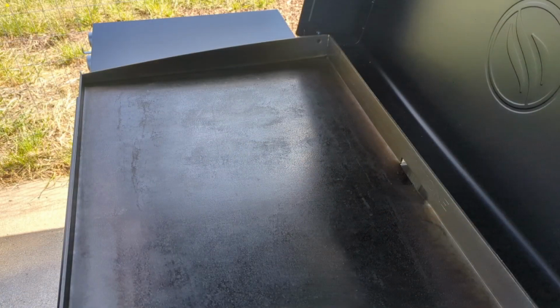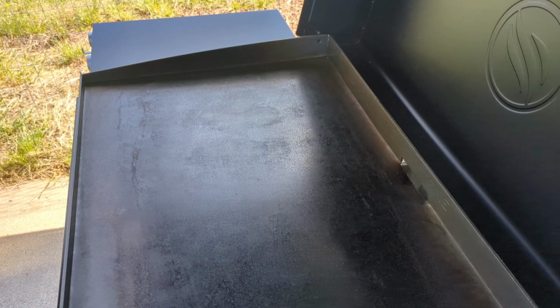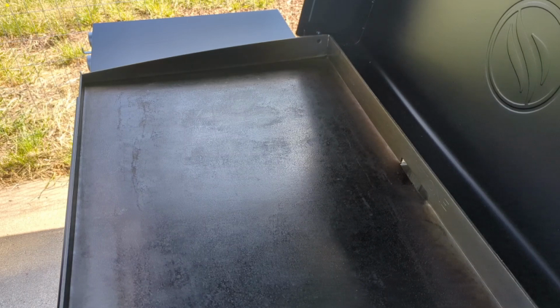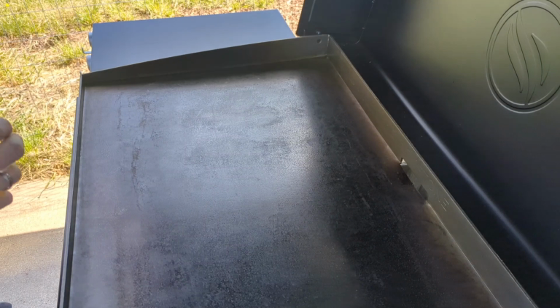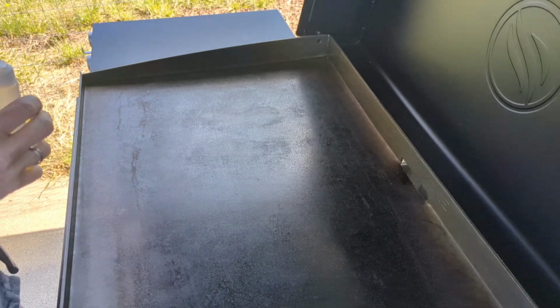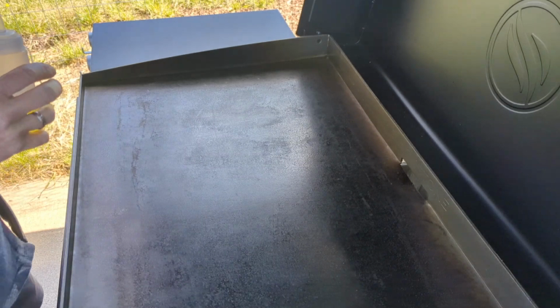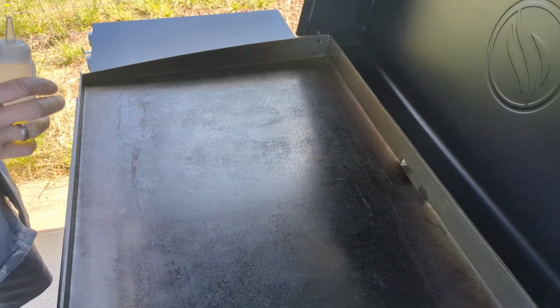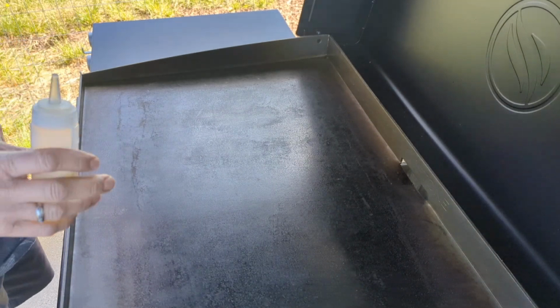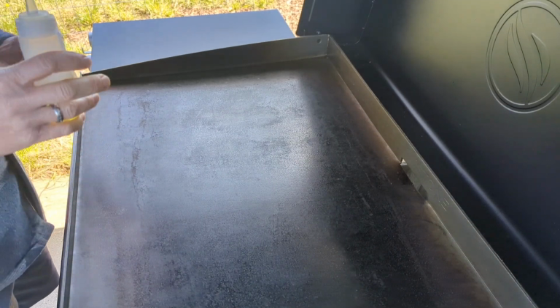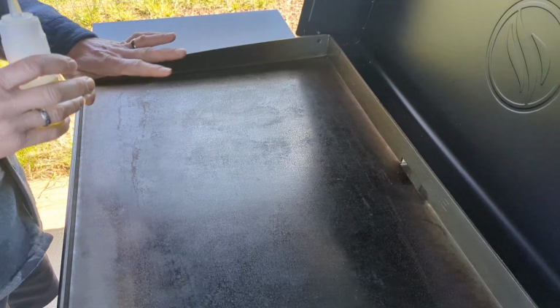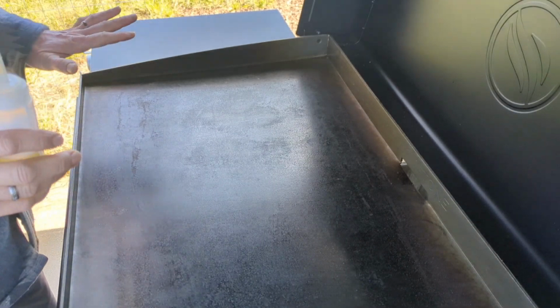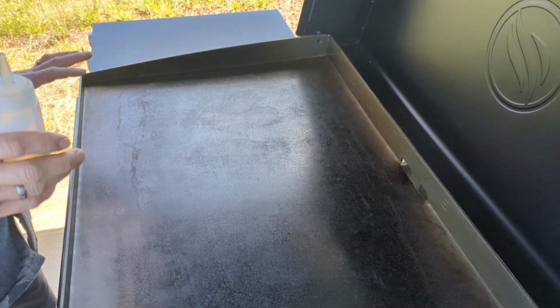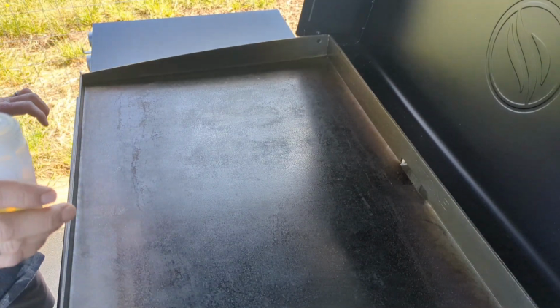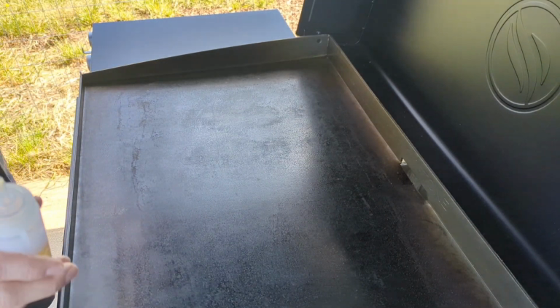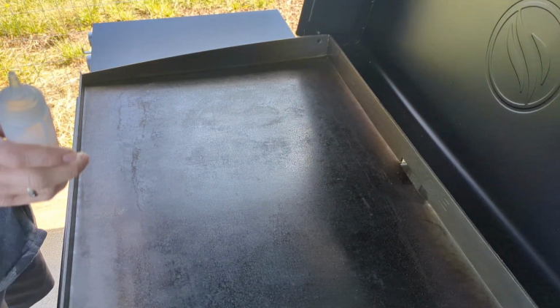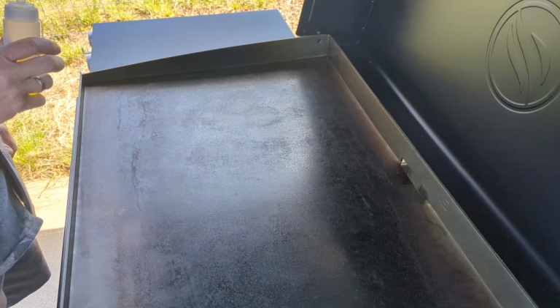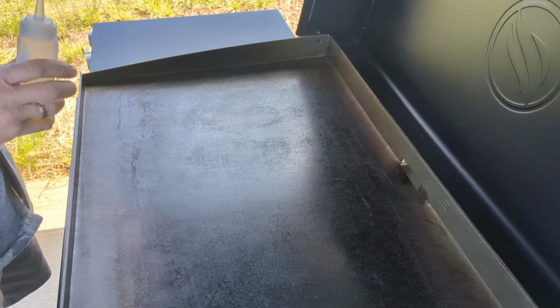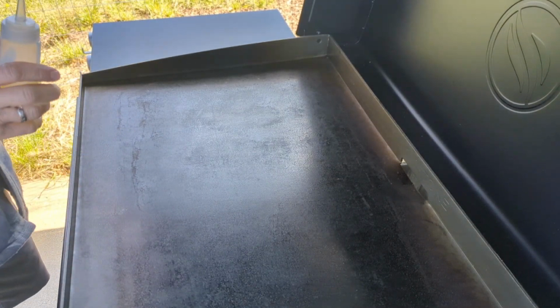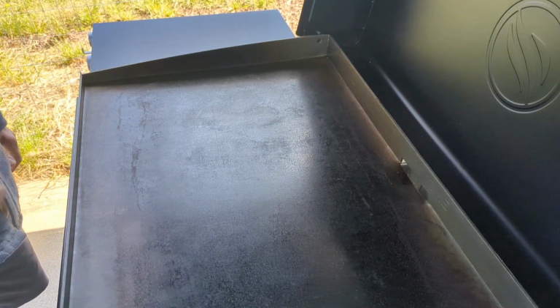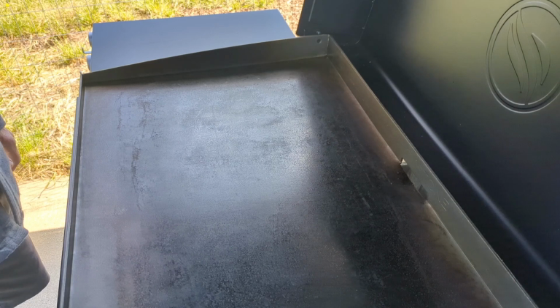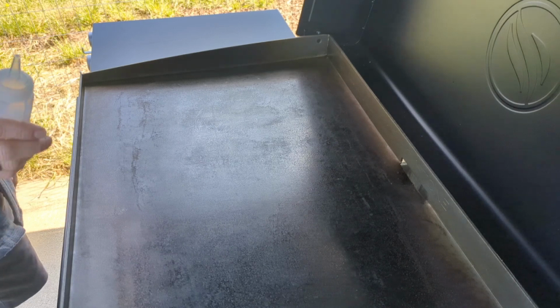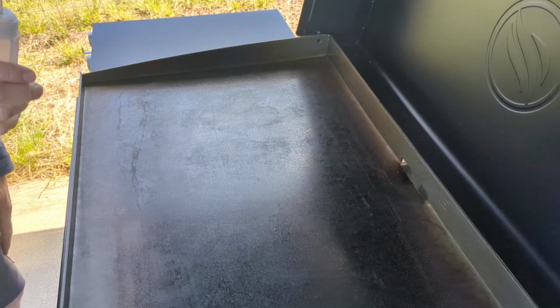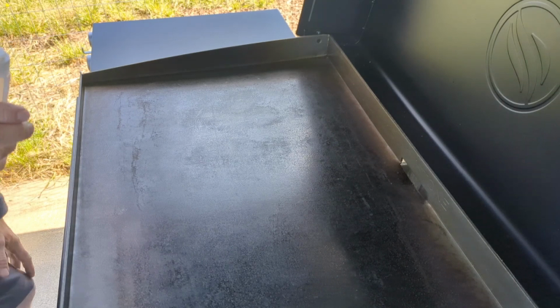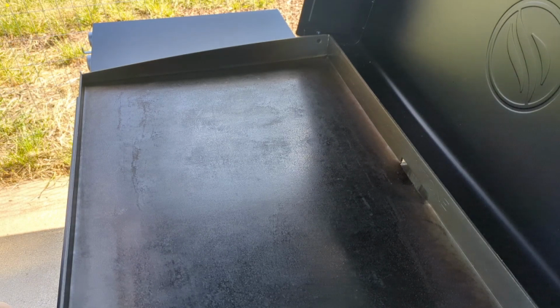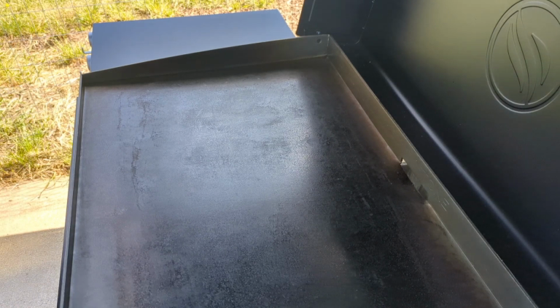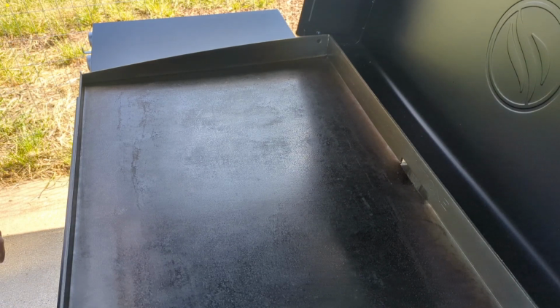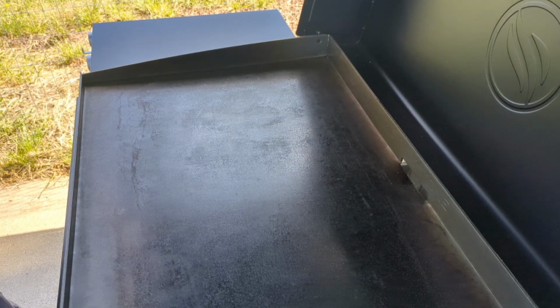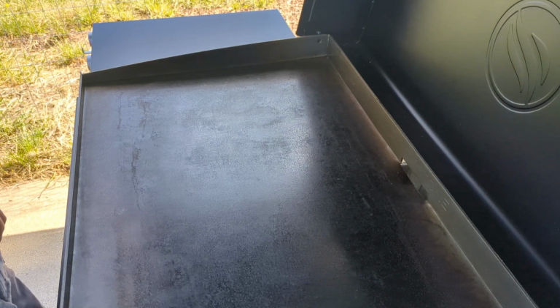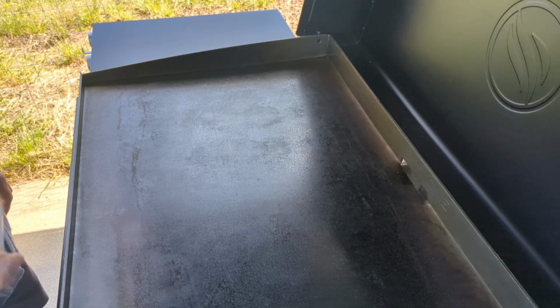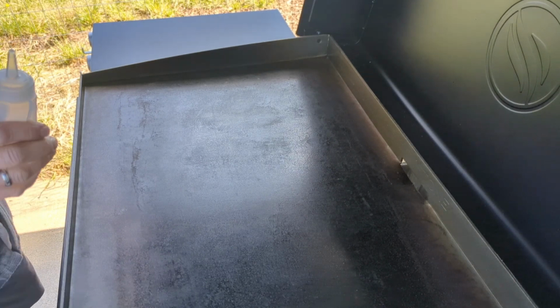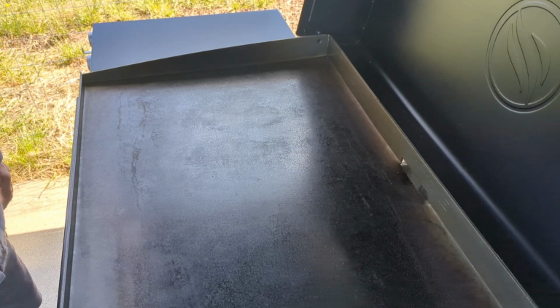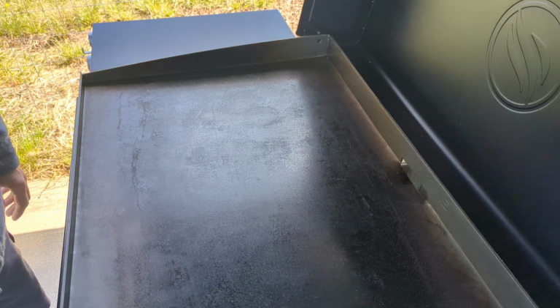After it's been on for about five minutes and it's all dry, let's get your first layer of oil on — or if you're reconditioning, let's get your new layer of oil on.